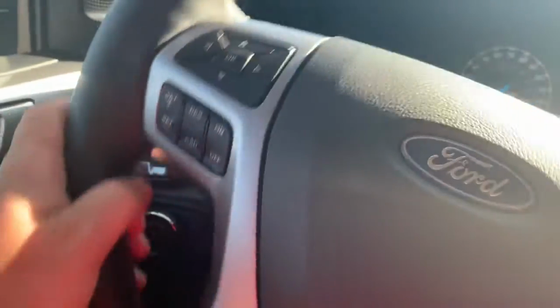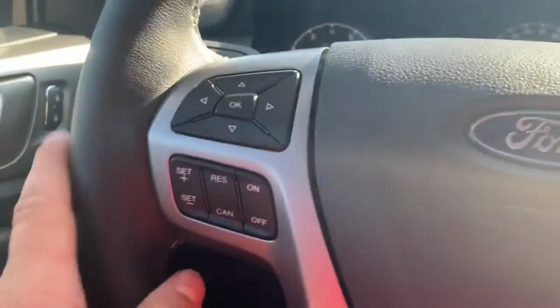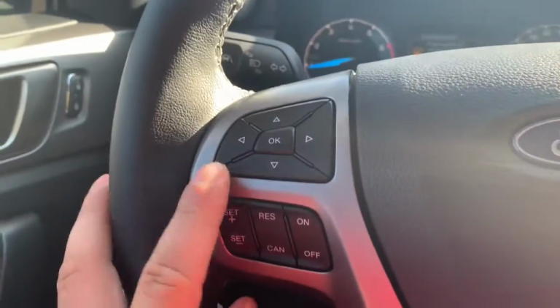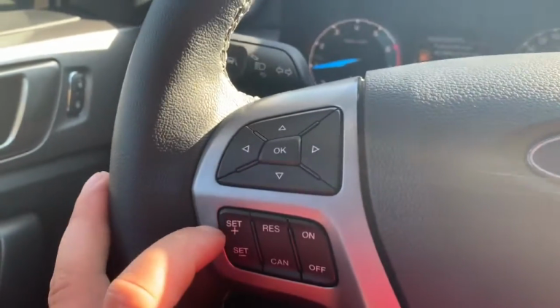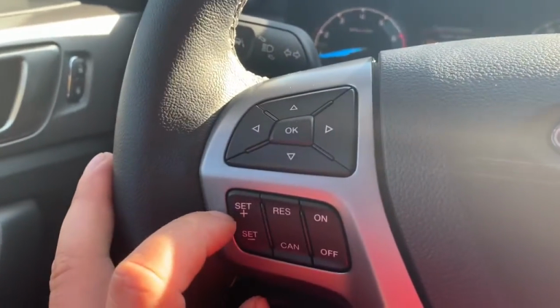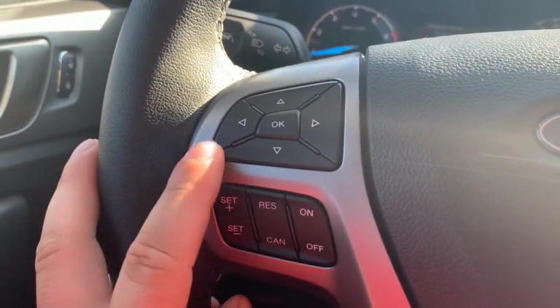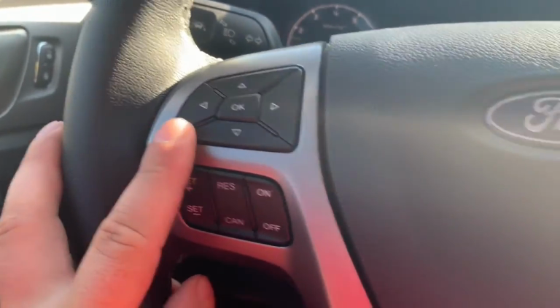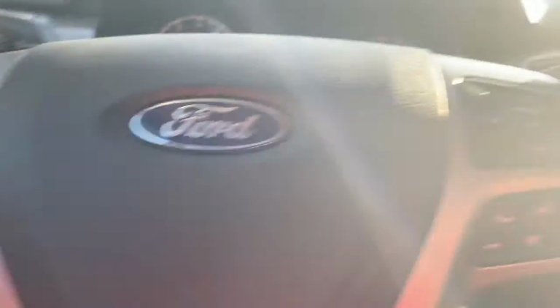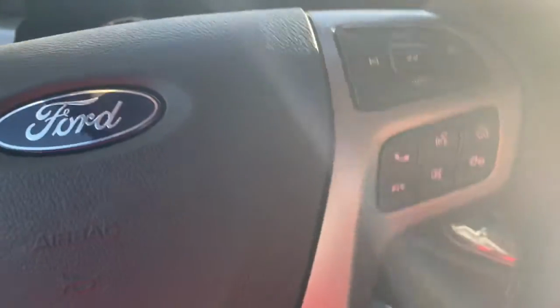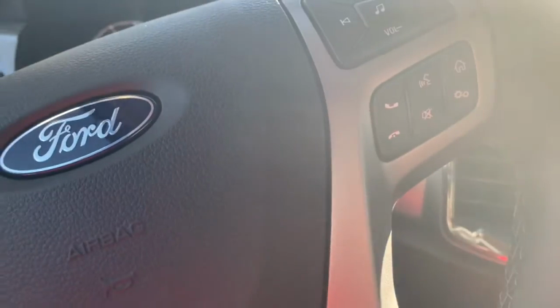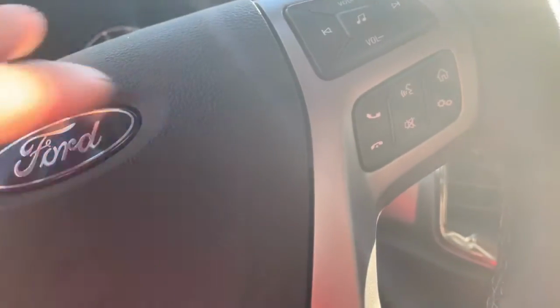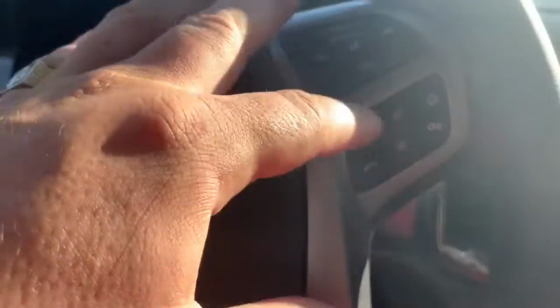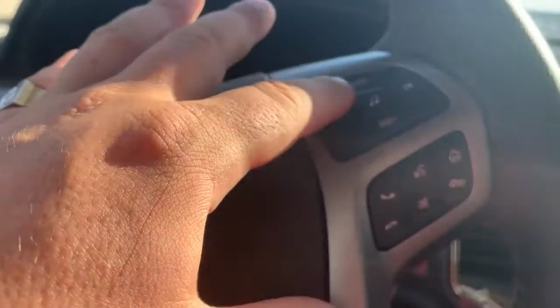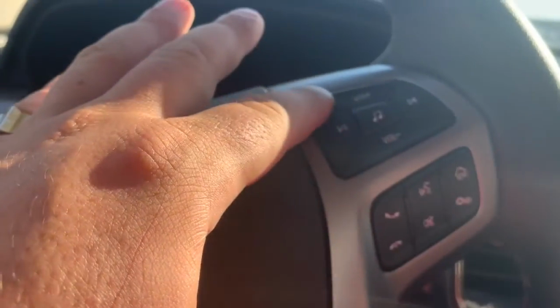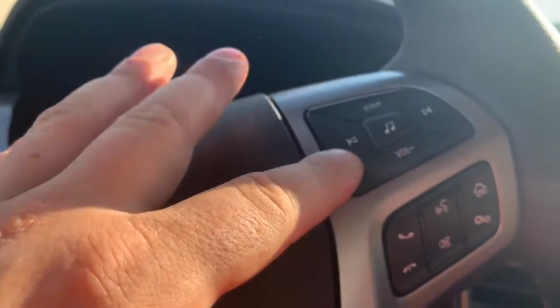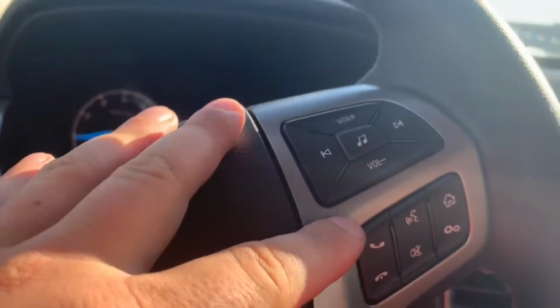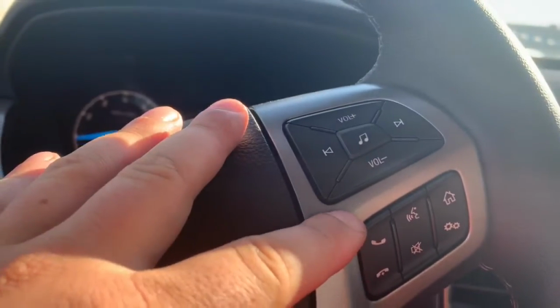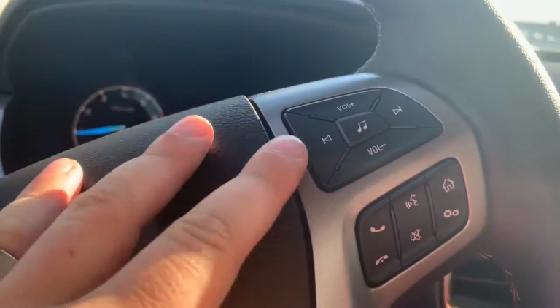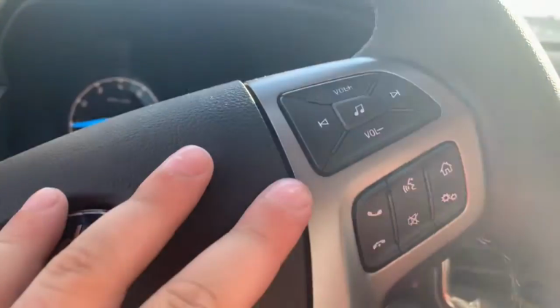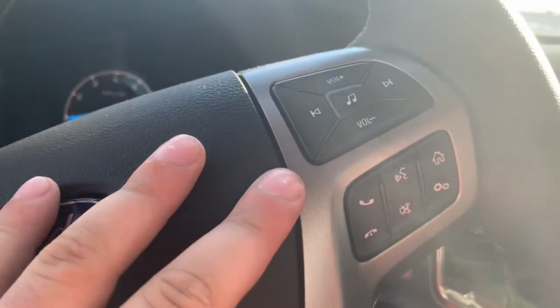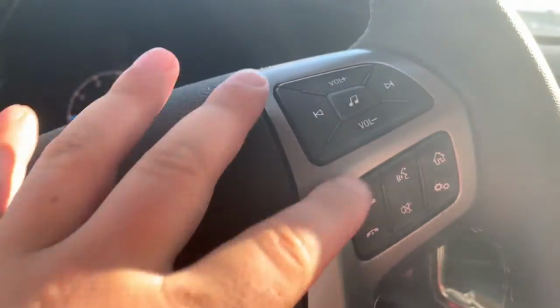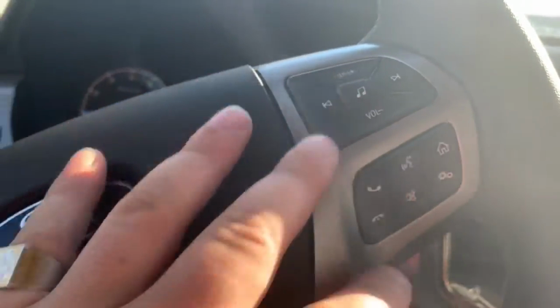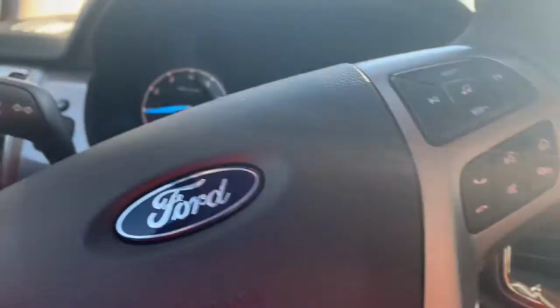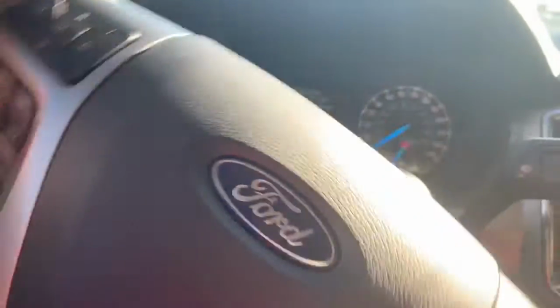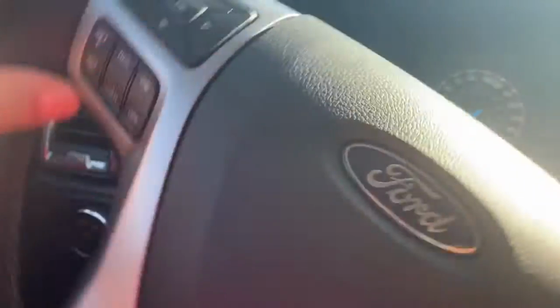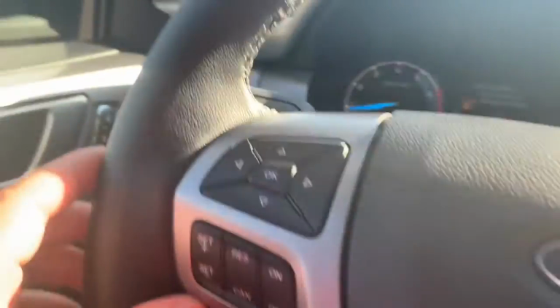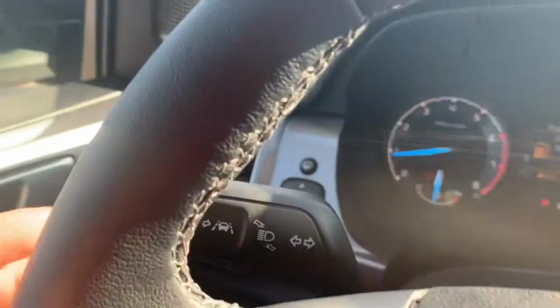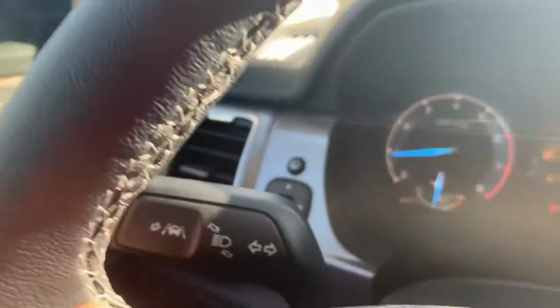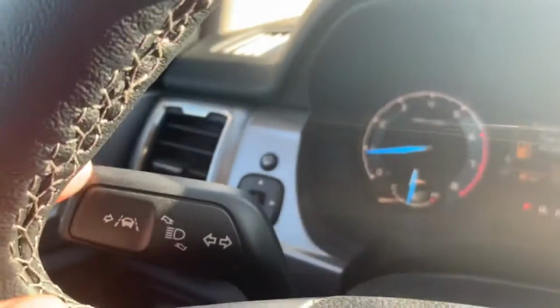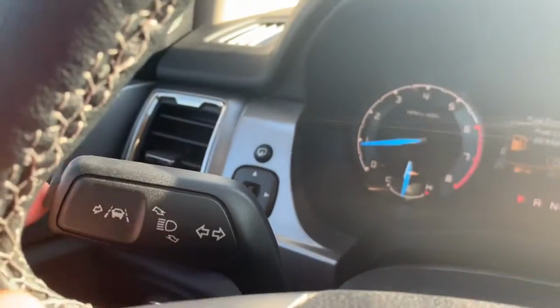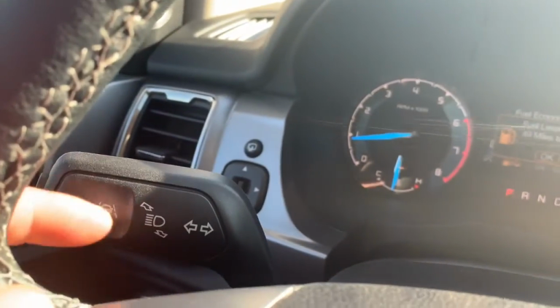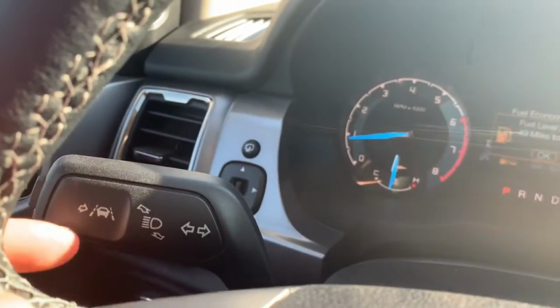Here is your cruise control. Different settings for Bluetooth and voice command right there. It does get lane keeping assist, which is right here.